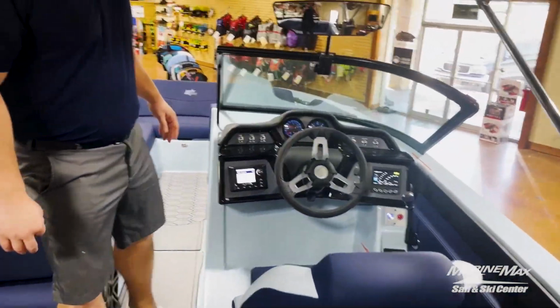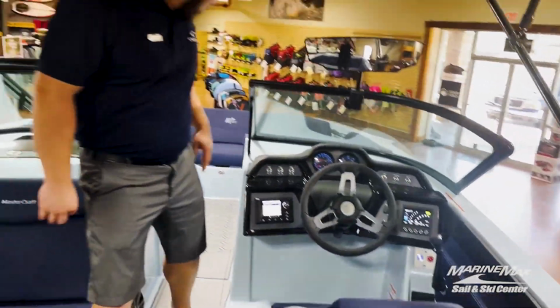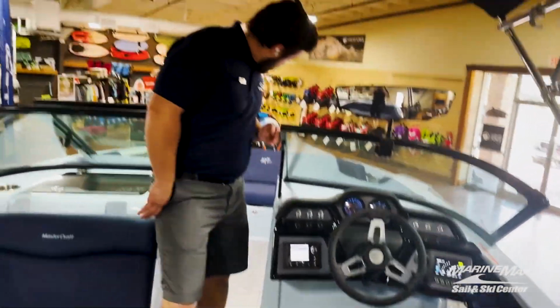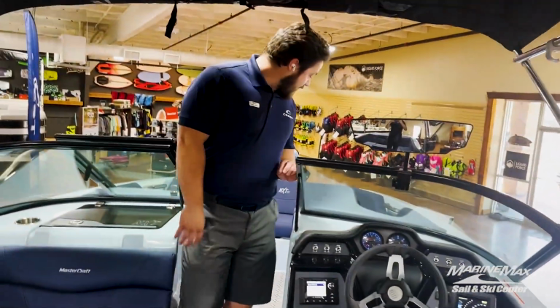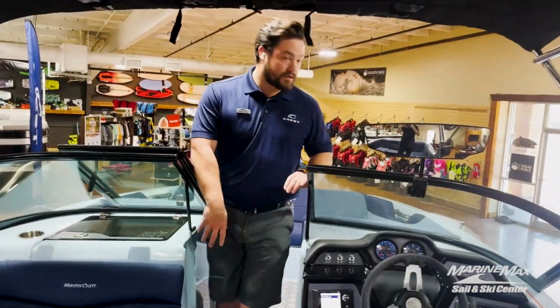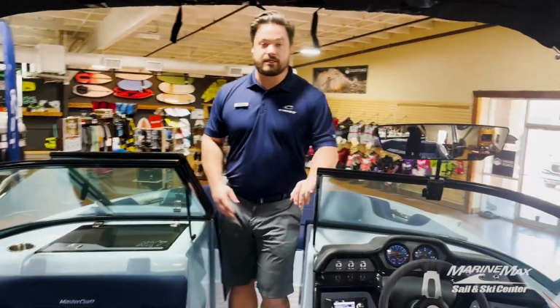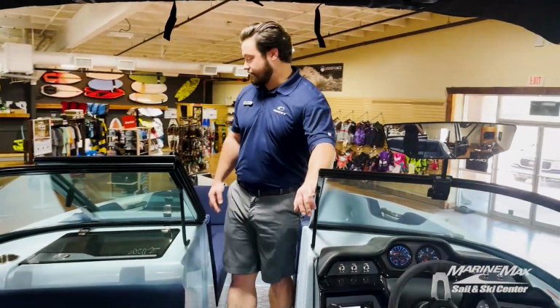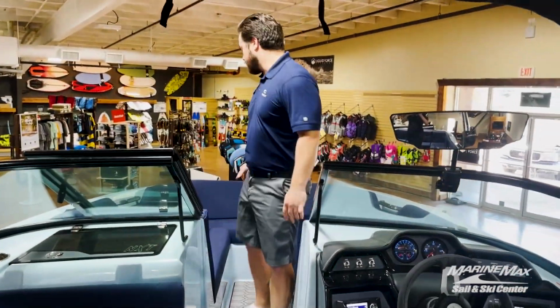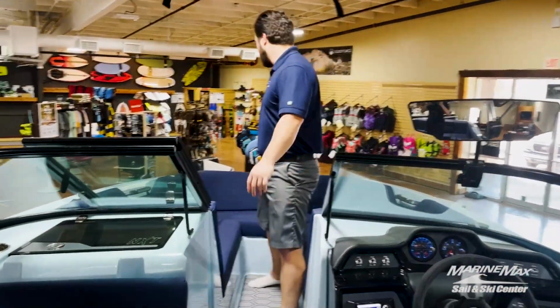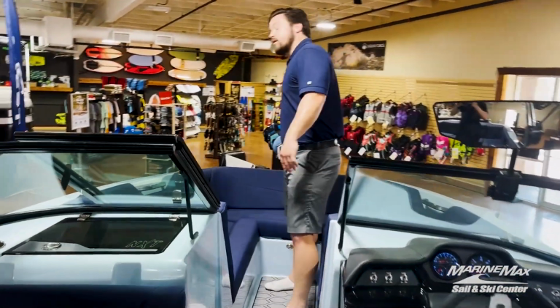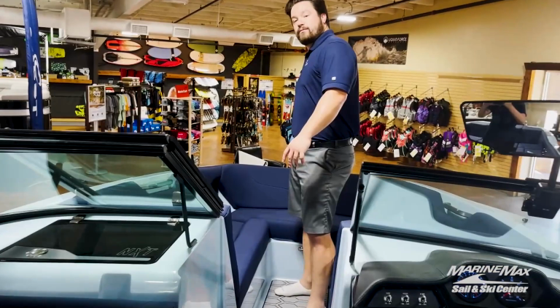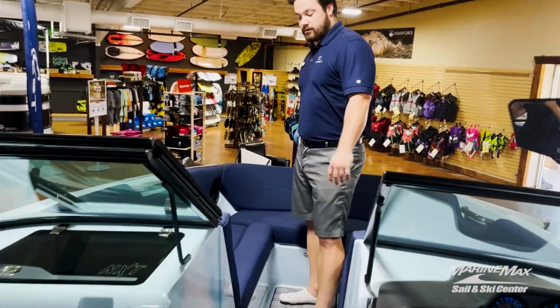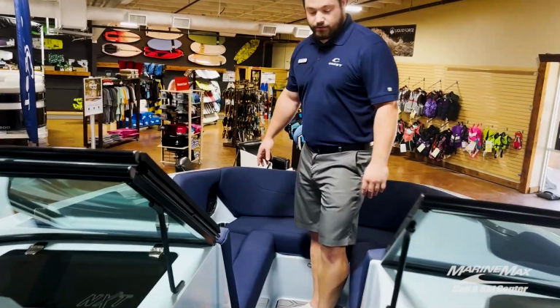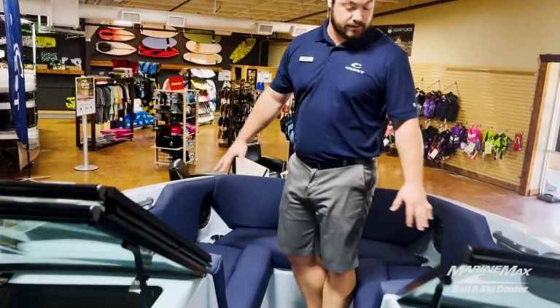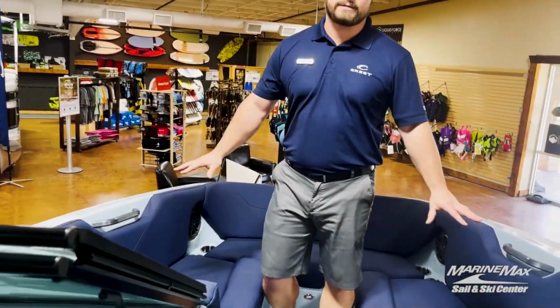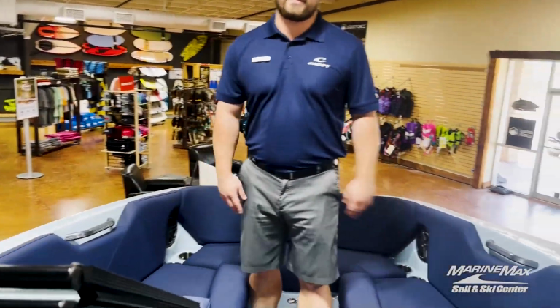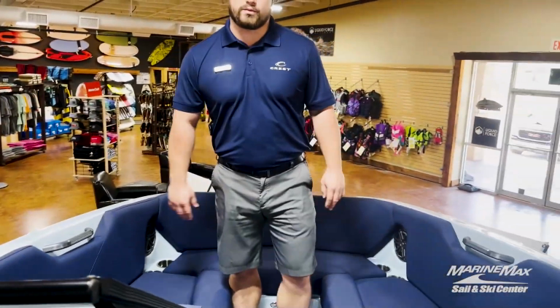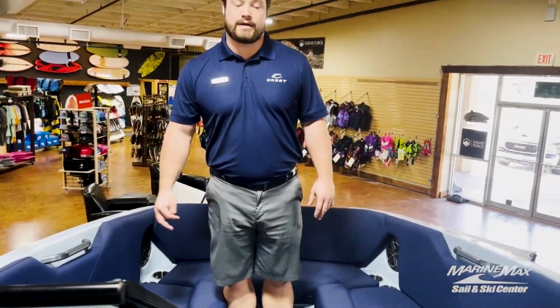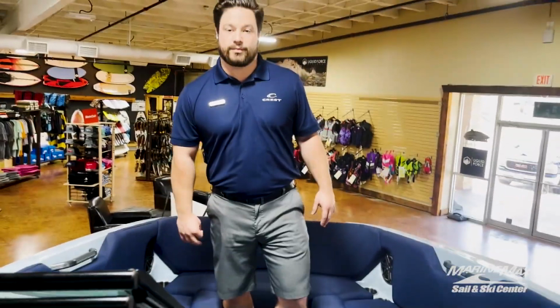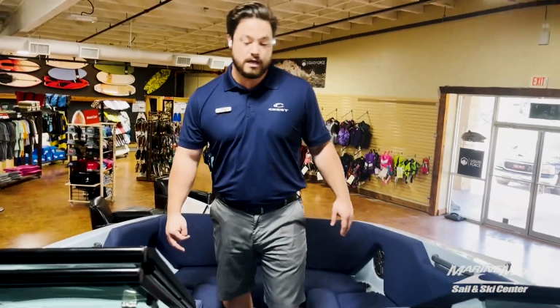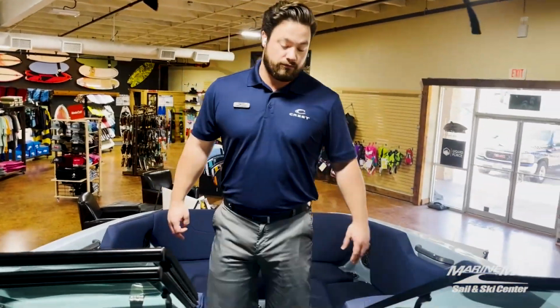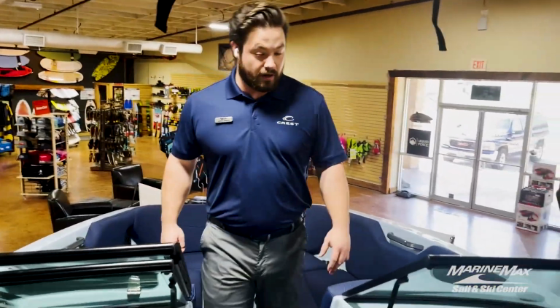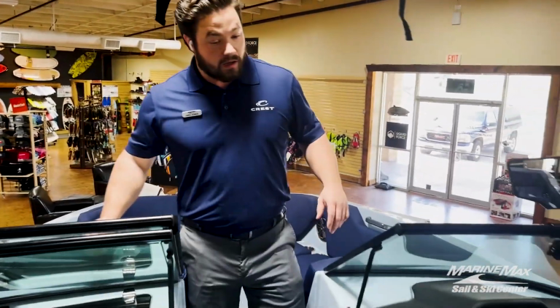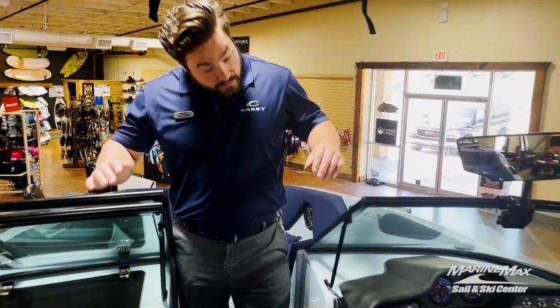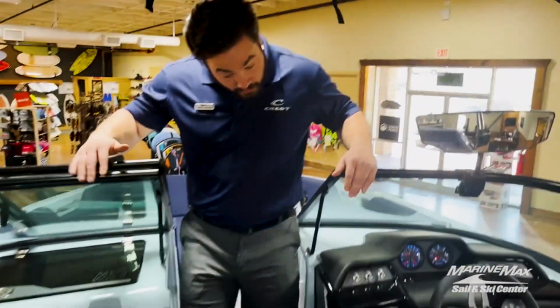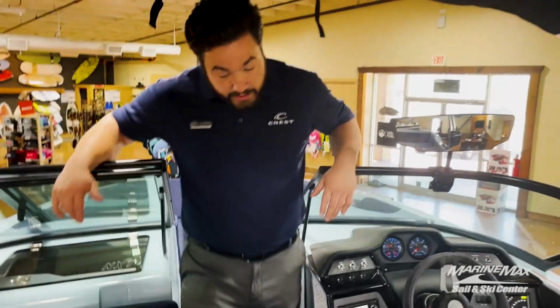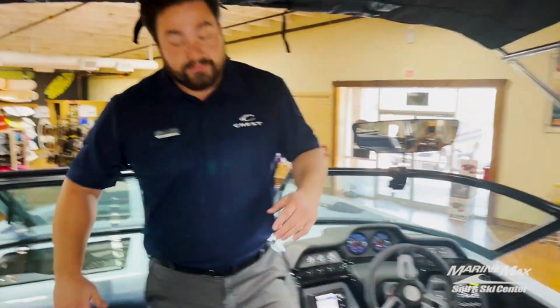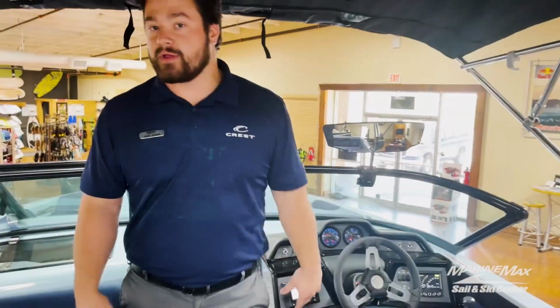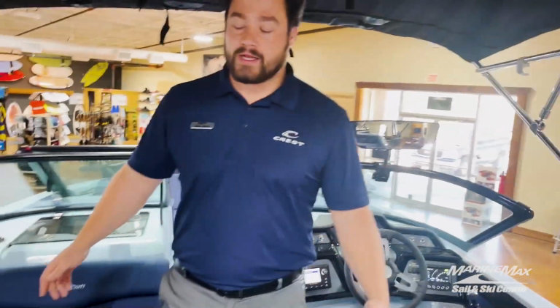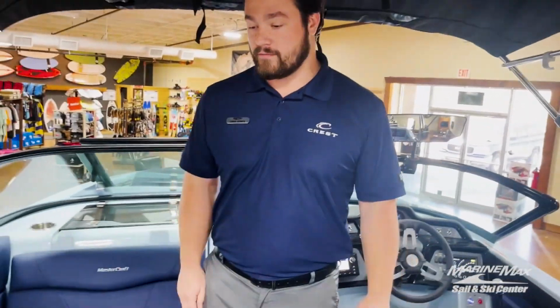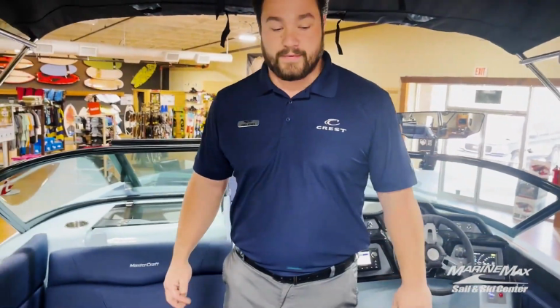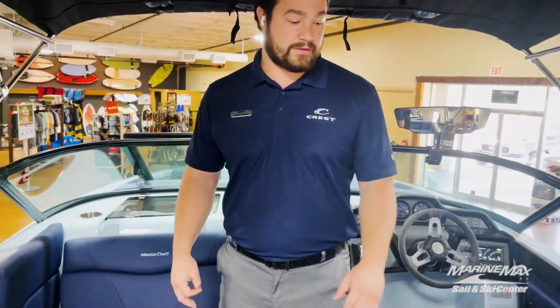You walk up into the bow, you see we have the pickled fork on the bow boat, so it's a ton of seating up here as well. Nice and open for all of your kids, family, friends, whoever's coming out with you.